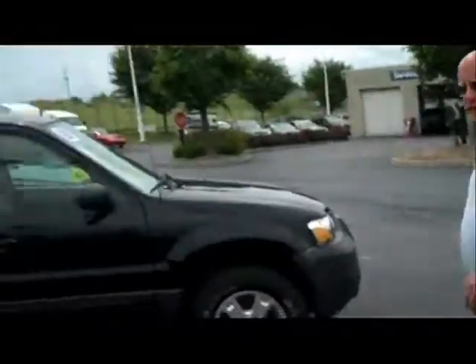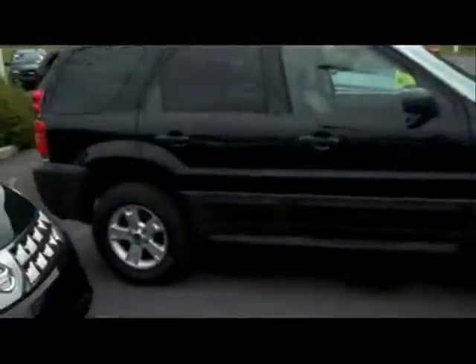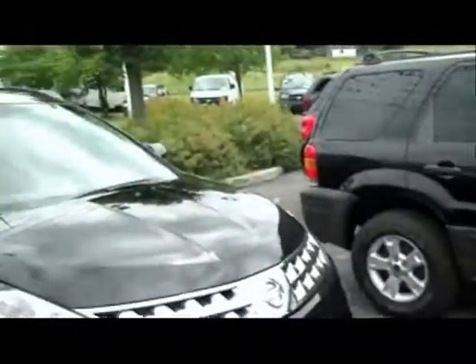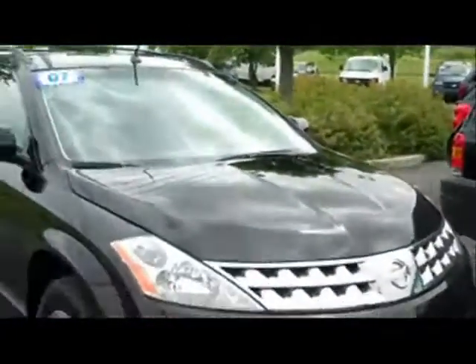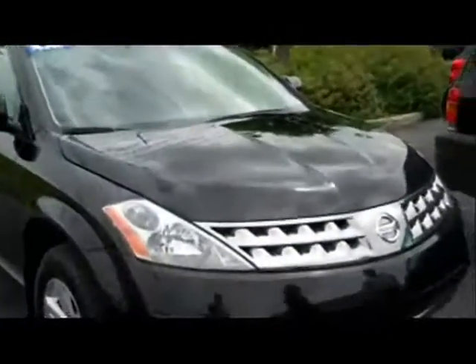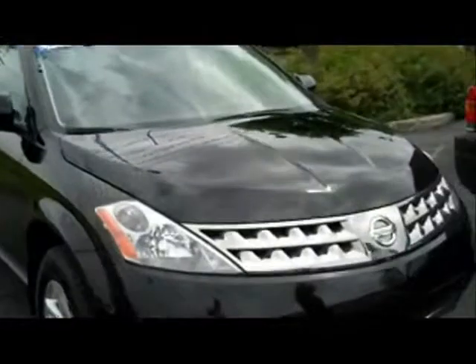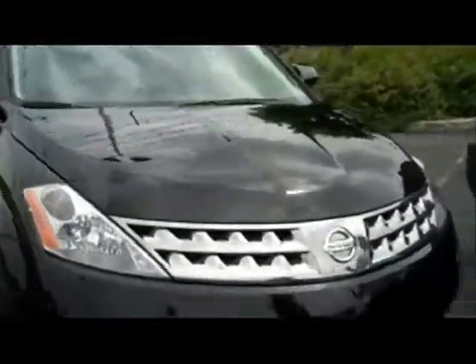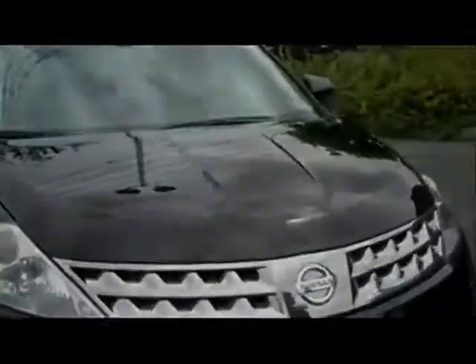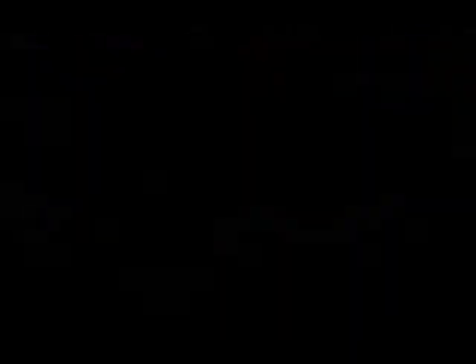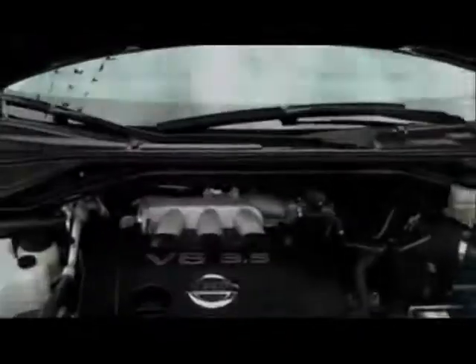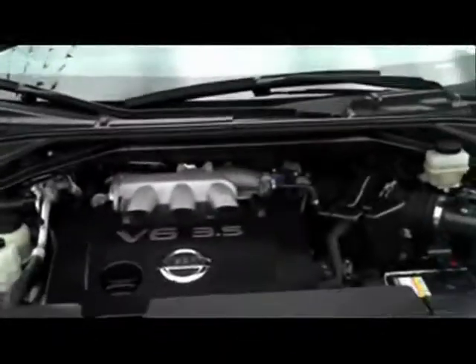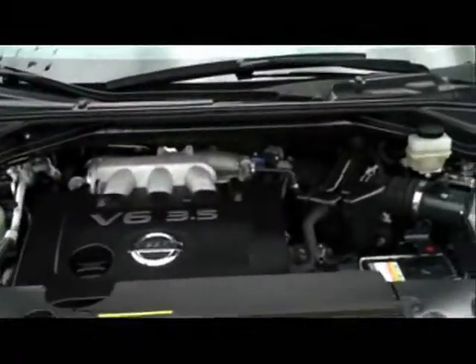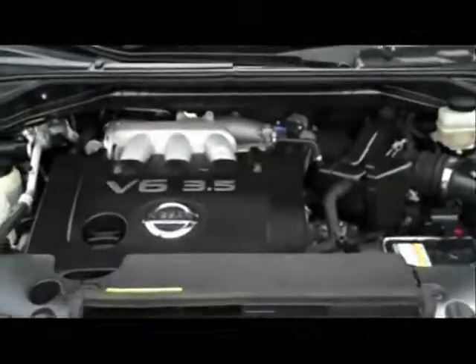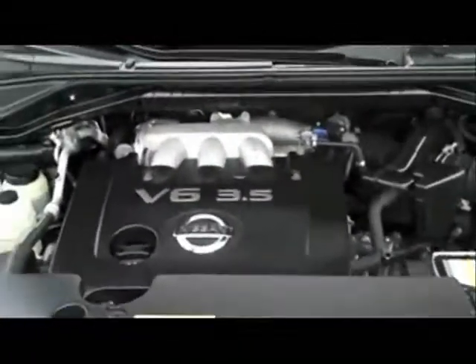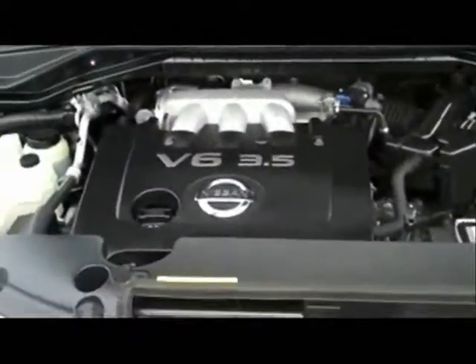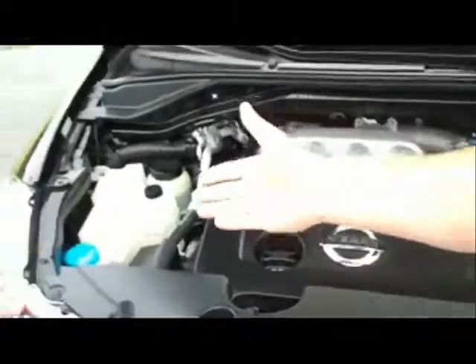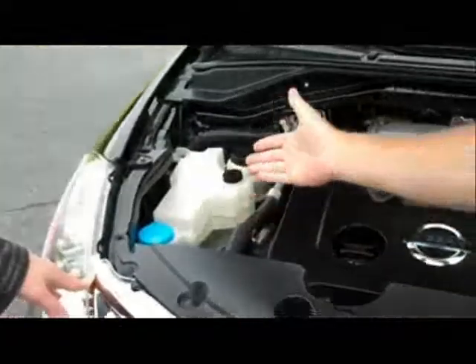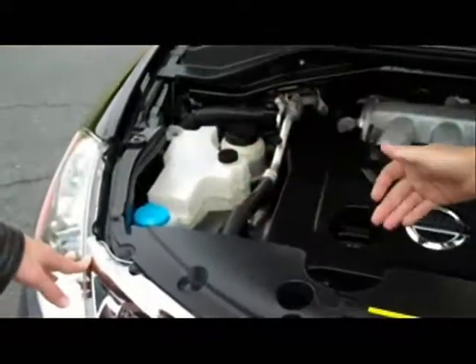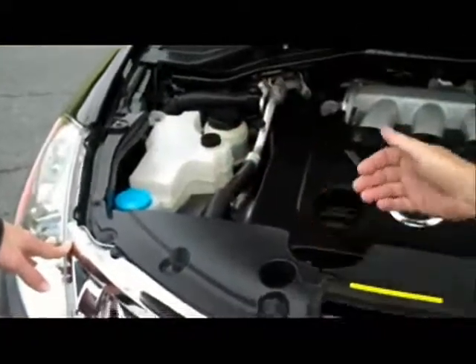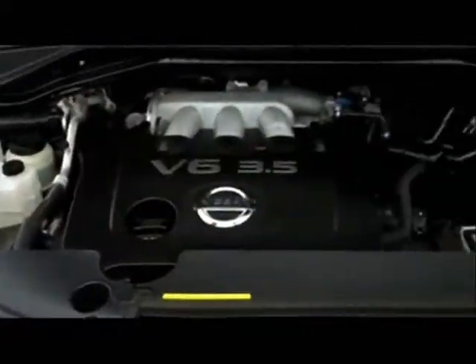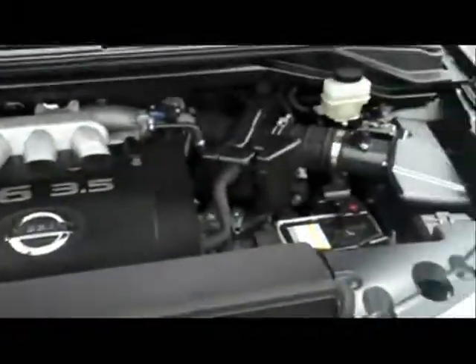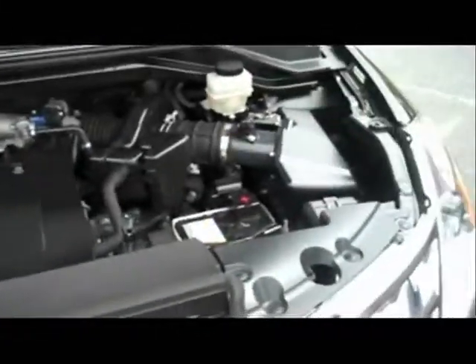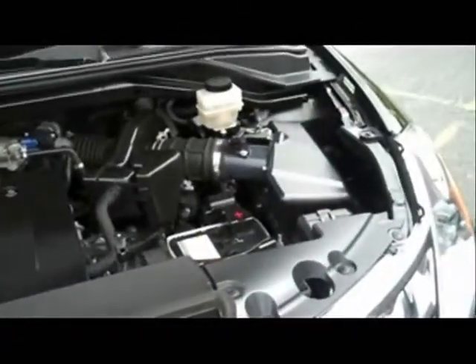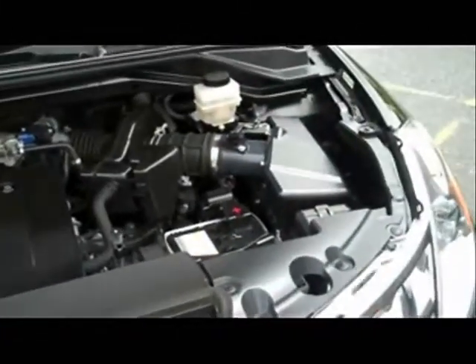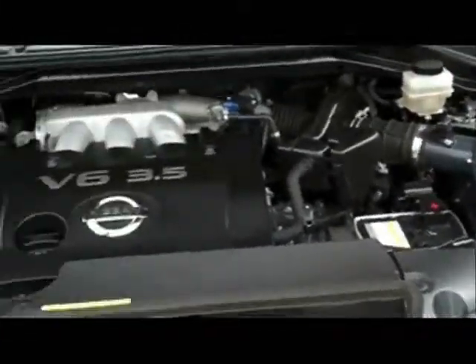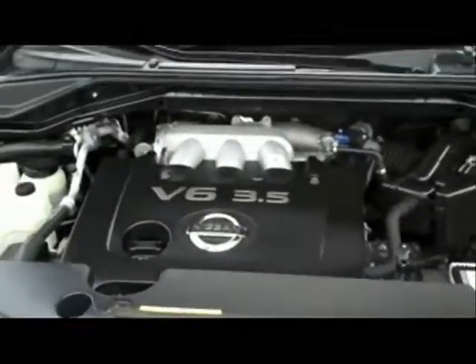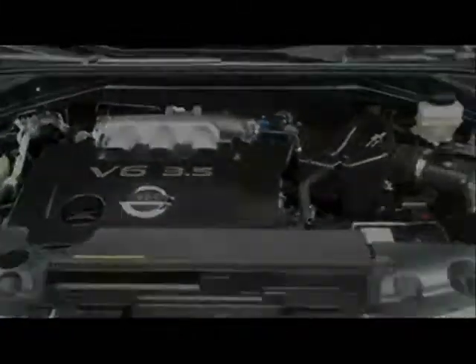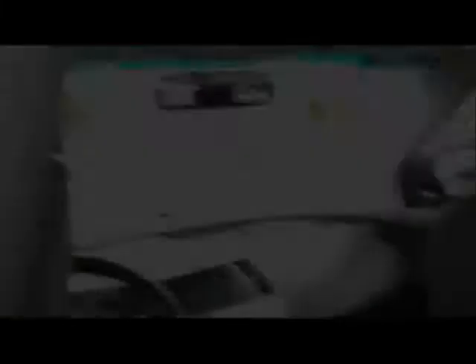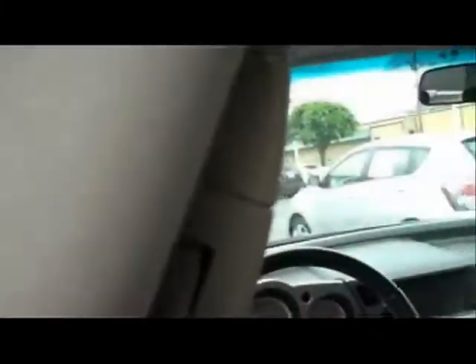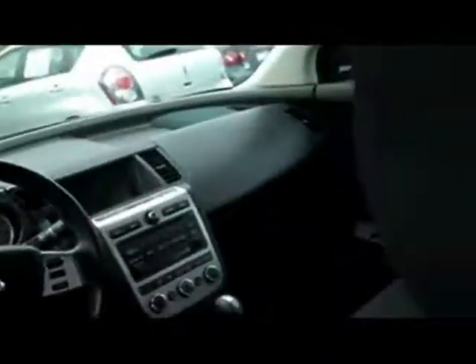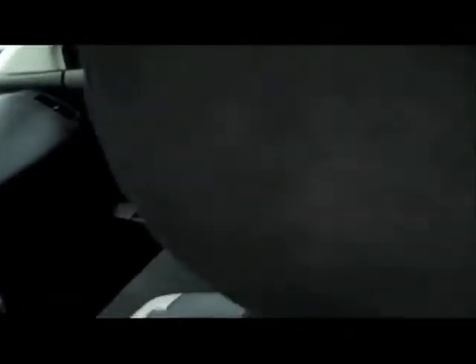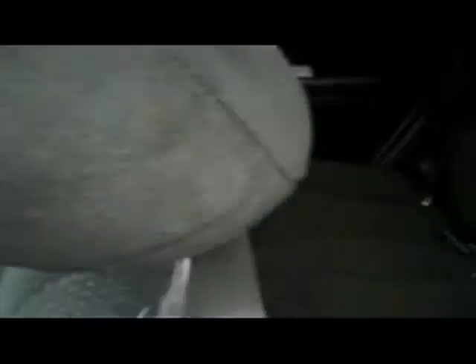It's owned by a lady who traded it in for a bigger family. Nice and clean, easy to access — it's your simple fill-ups, your oil here. Very clean, very nice.